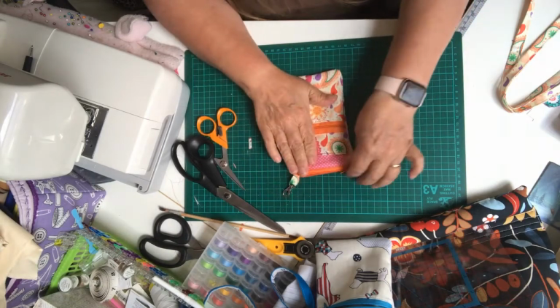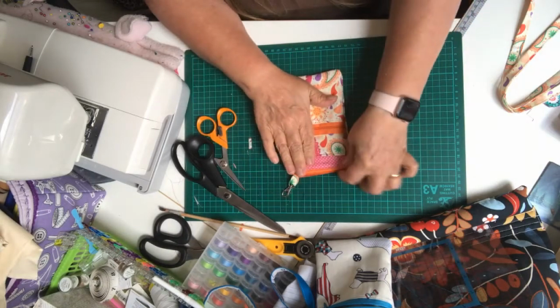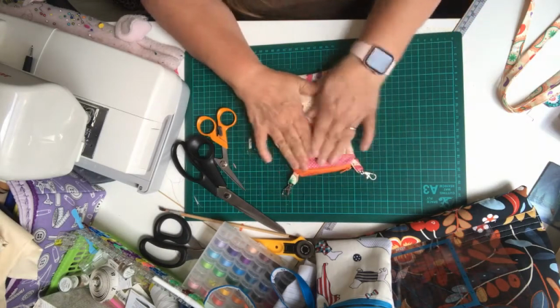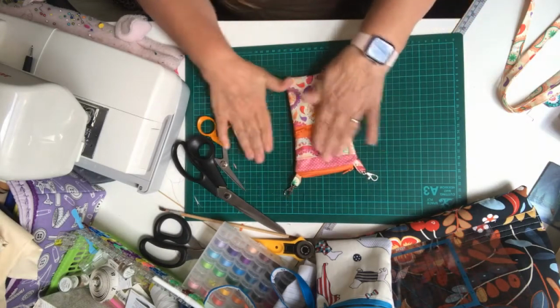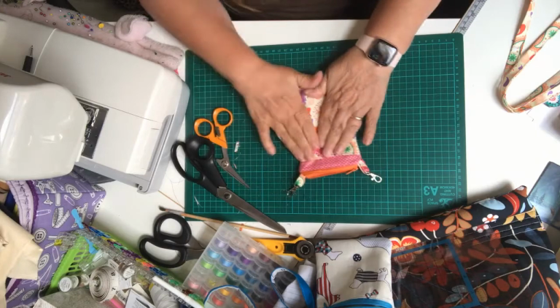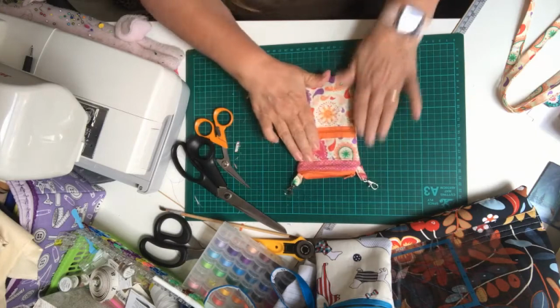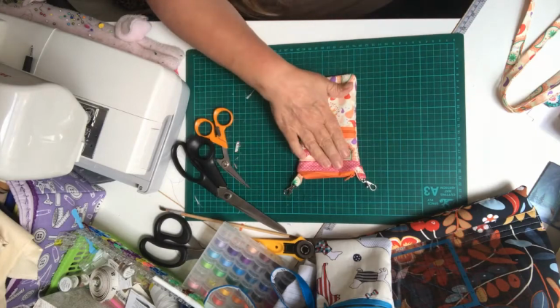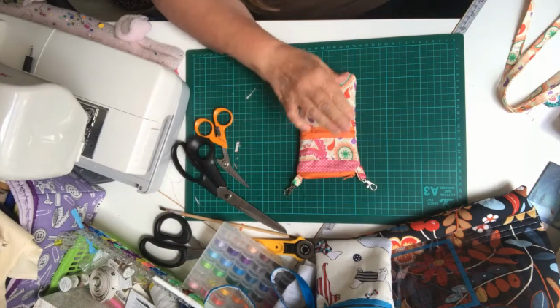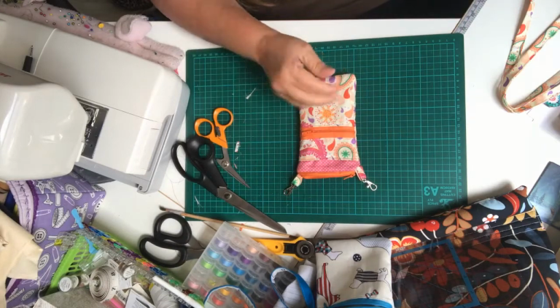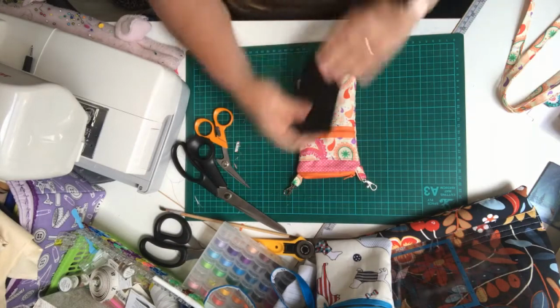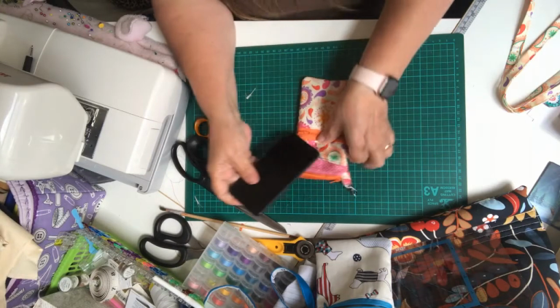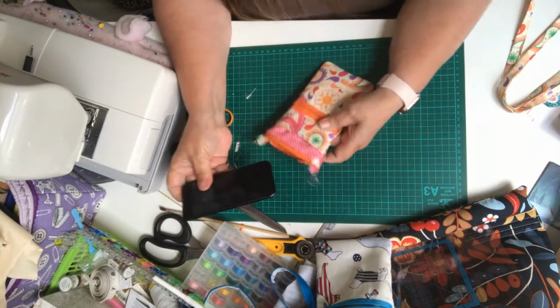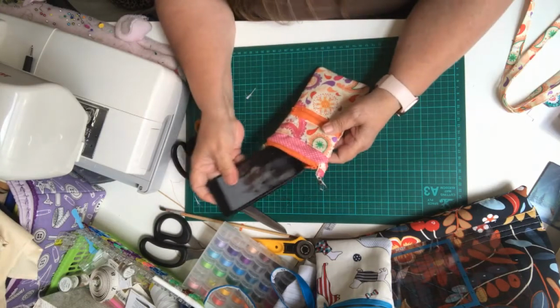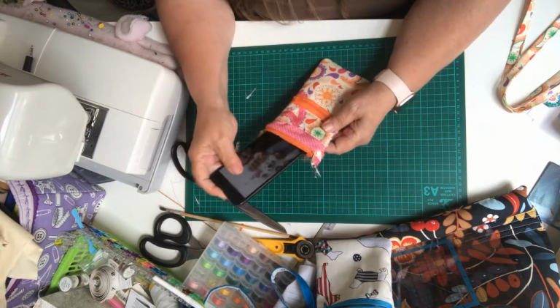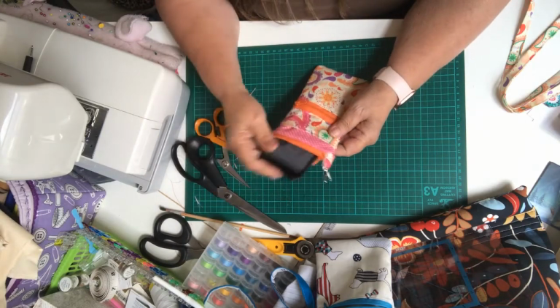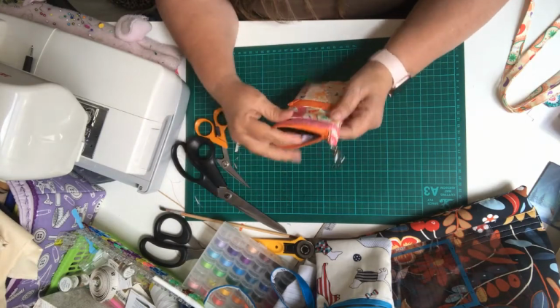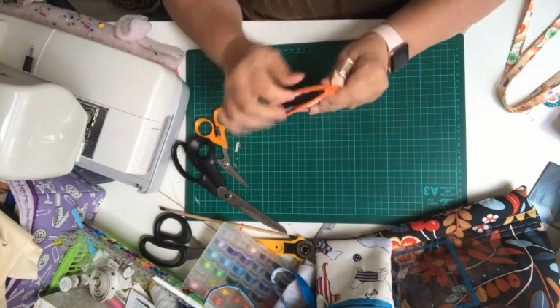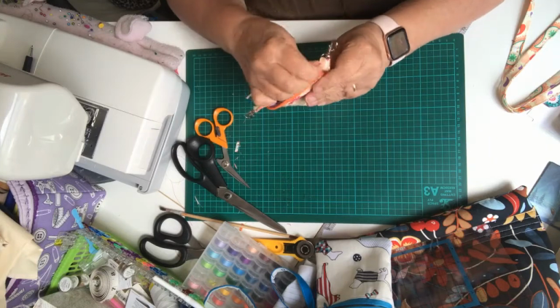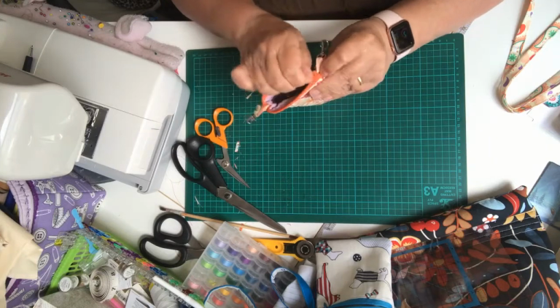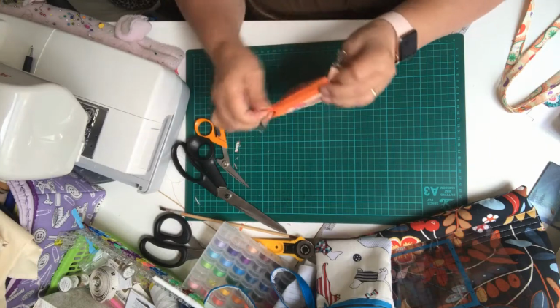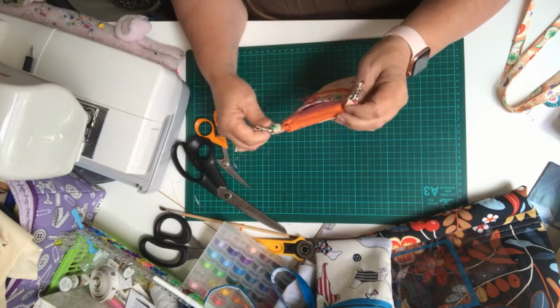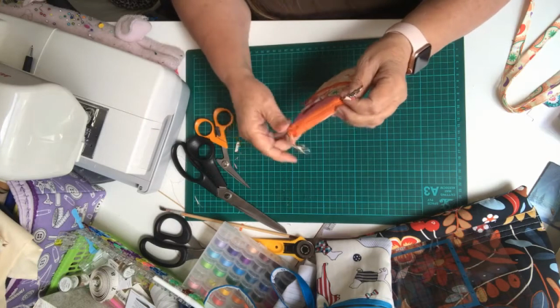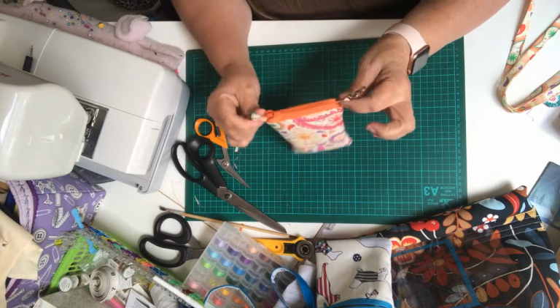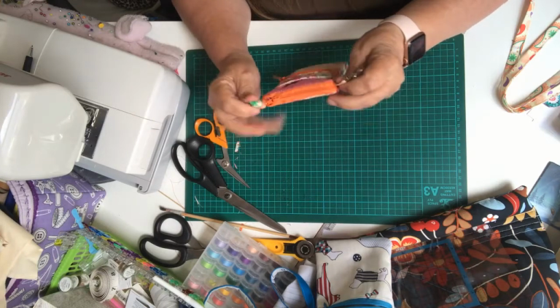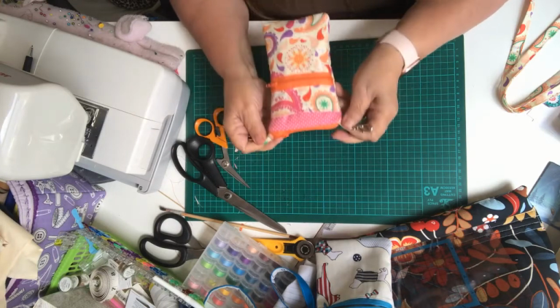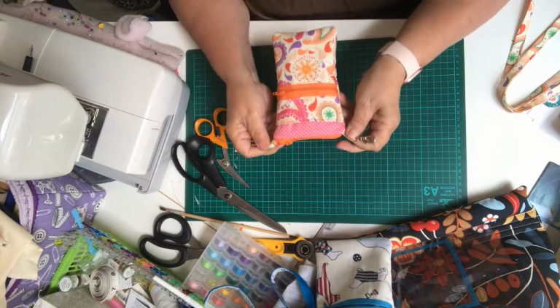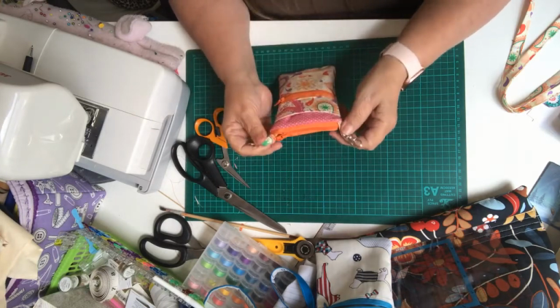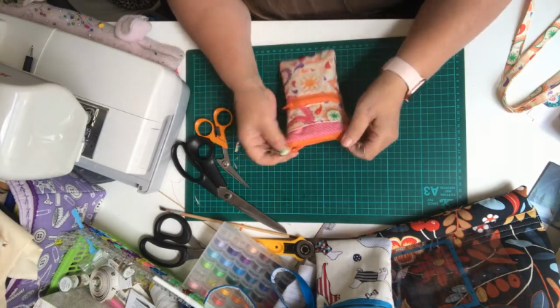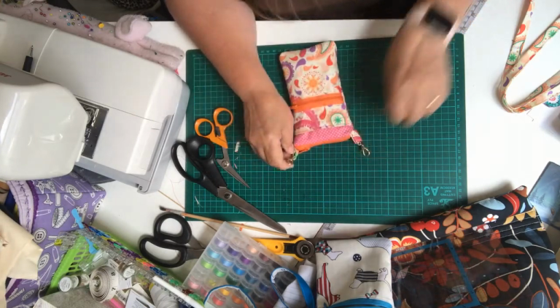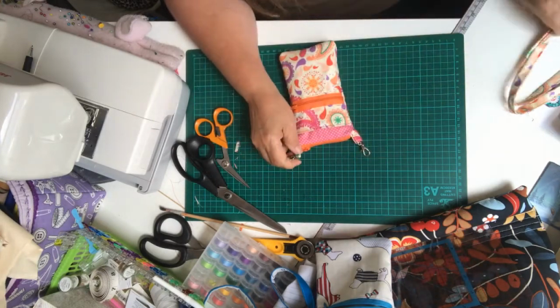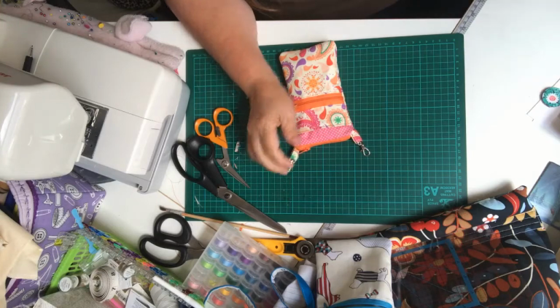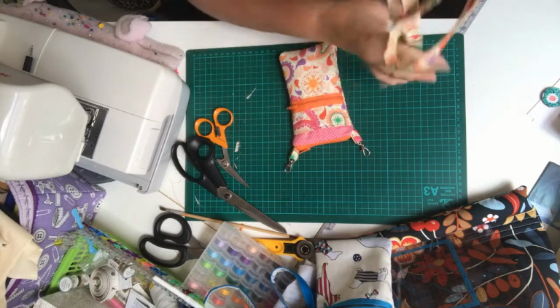And then it's just a matter of popping your phone in — it's perfect!